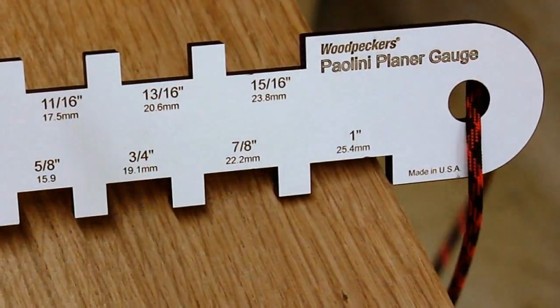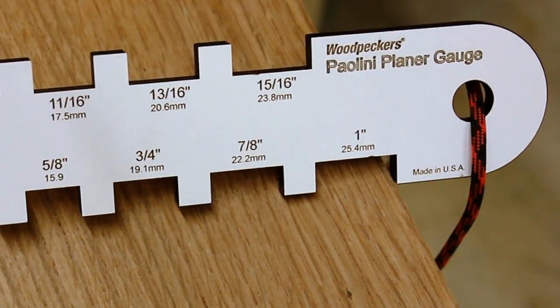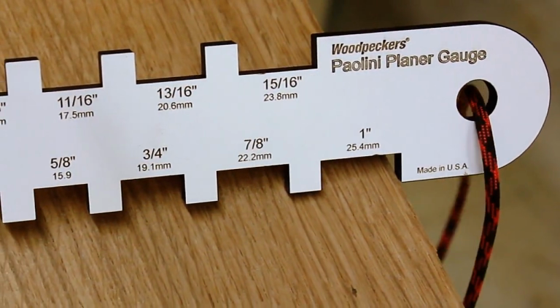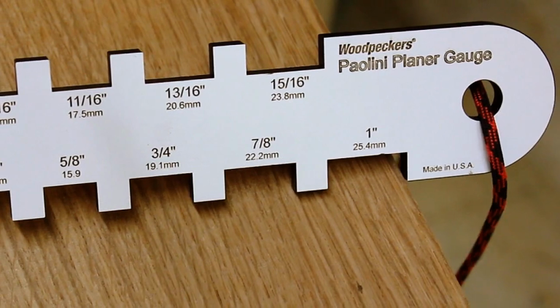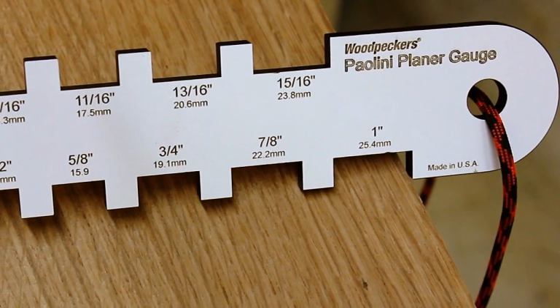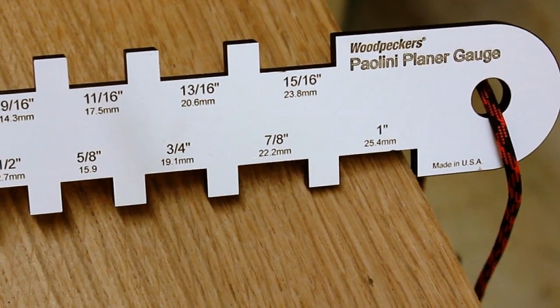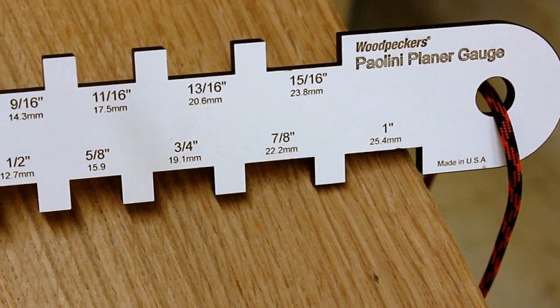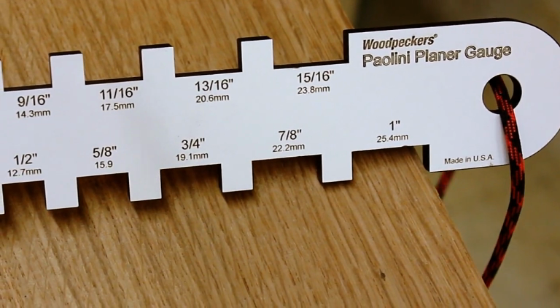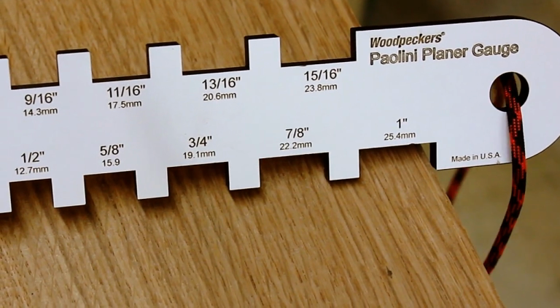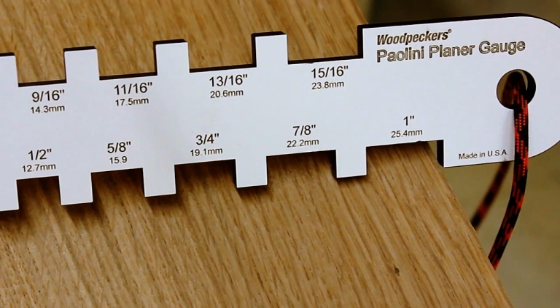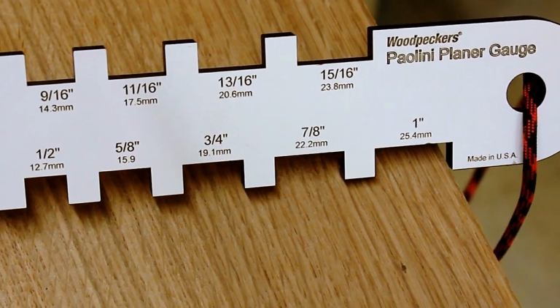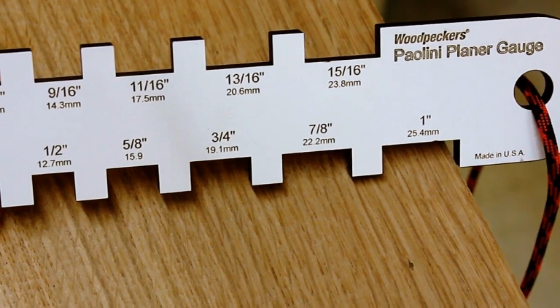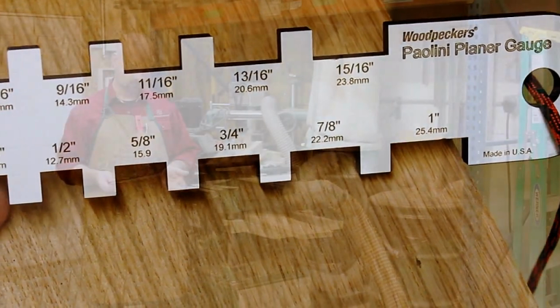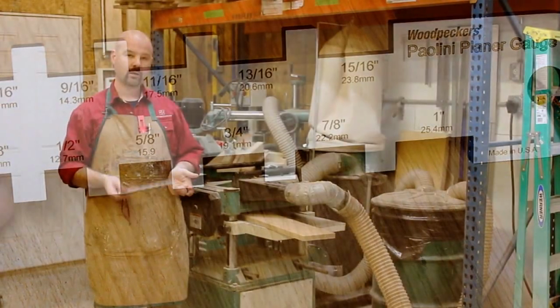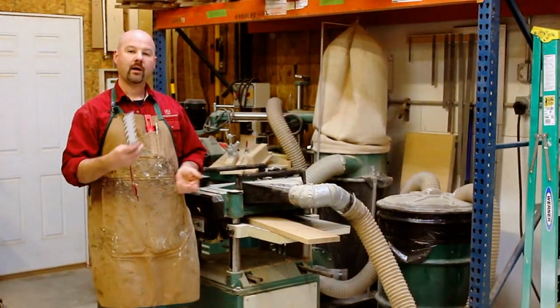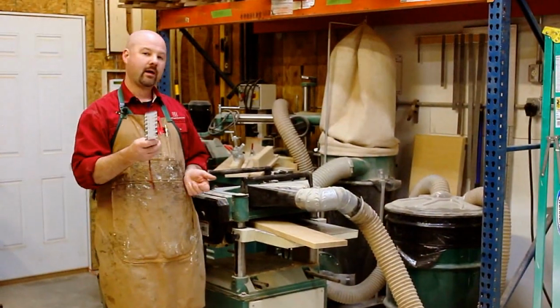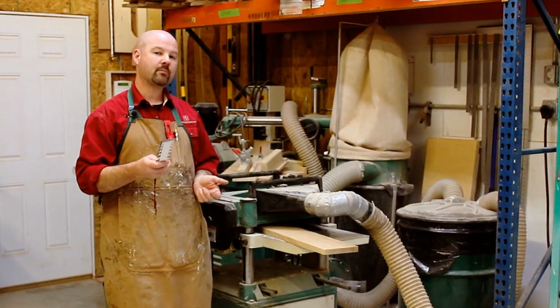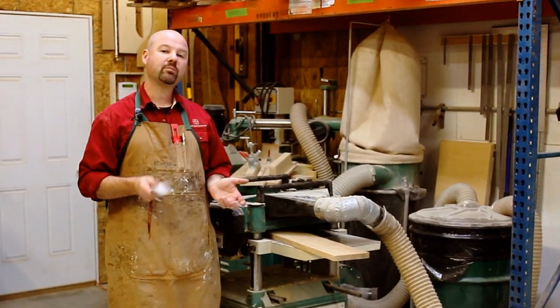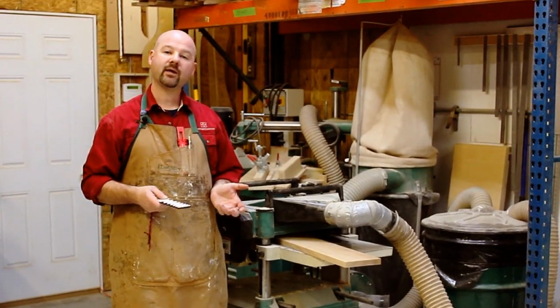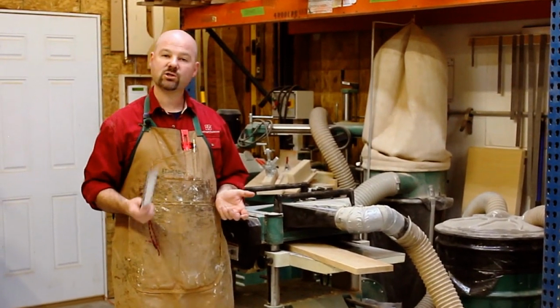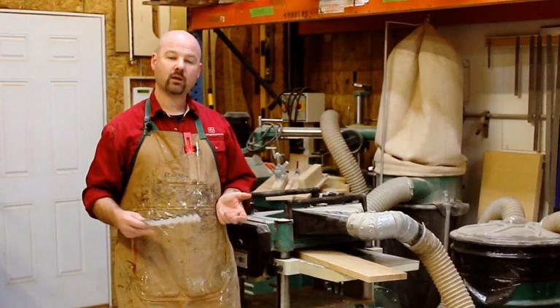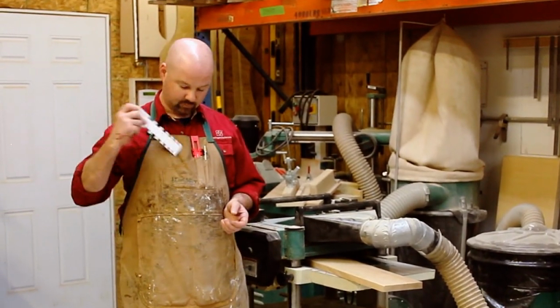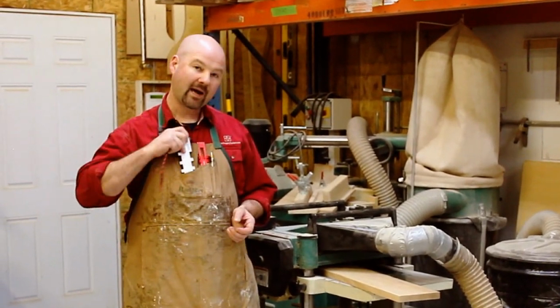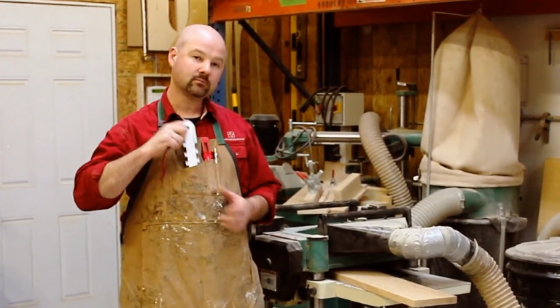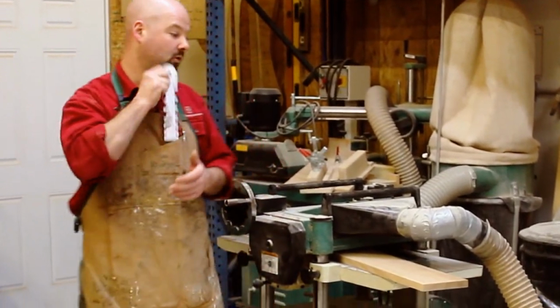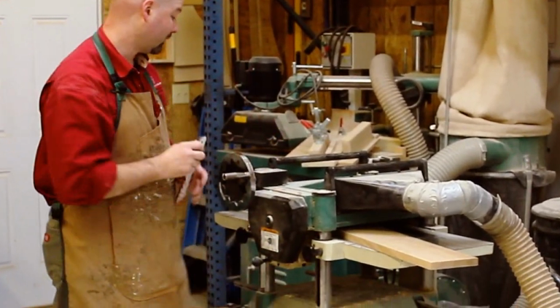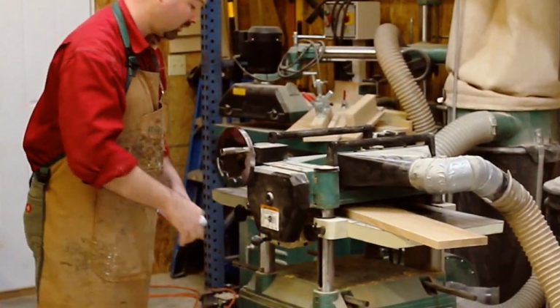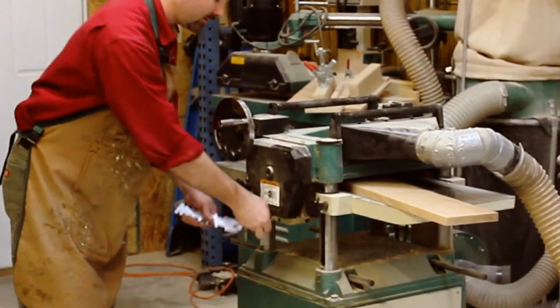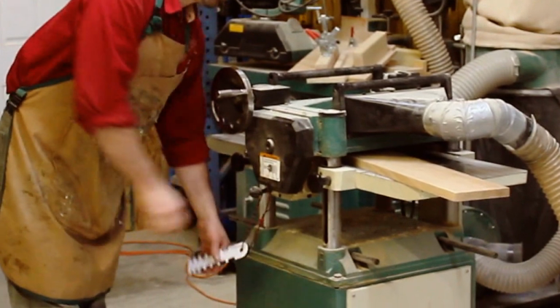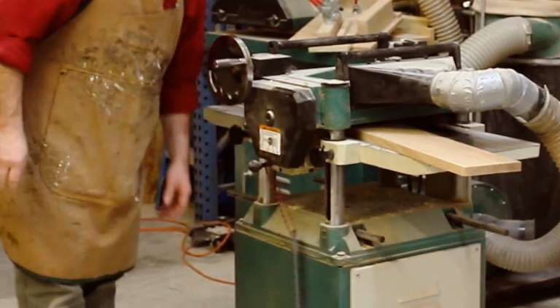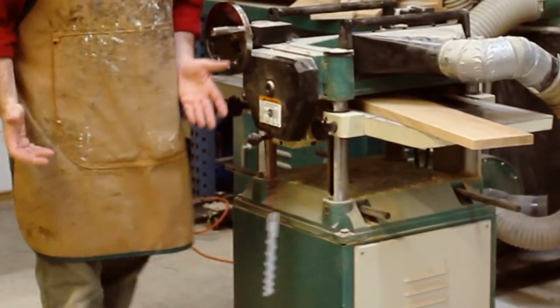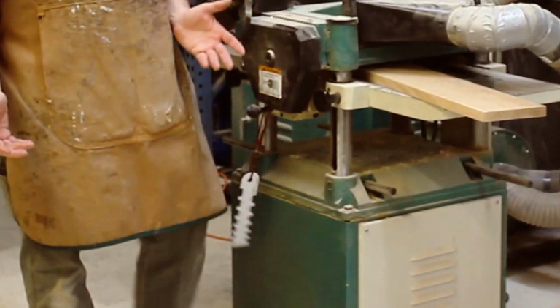The white melamine surface provides great contrast so it's easy to read. And the Paolini Planer Gauge is small enough to put in a pocket, or you can just hang it on the planer.